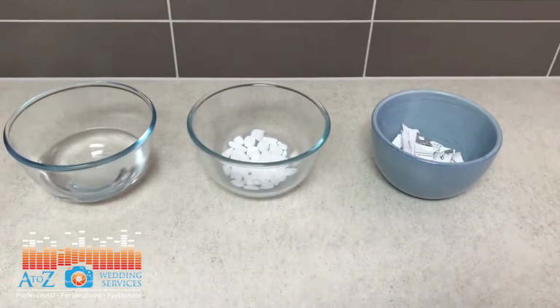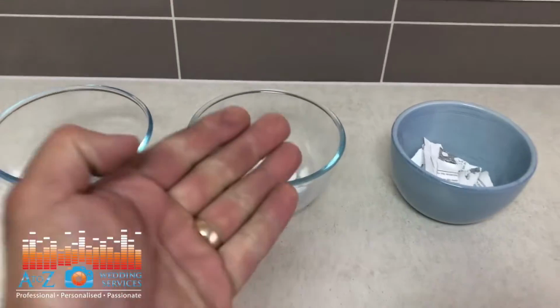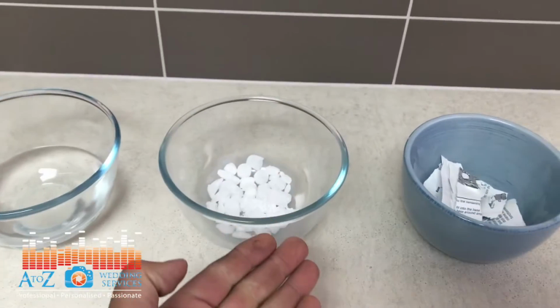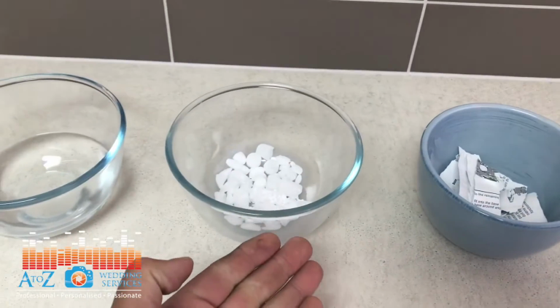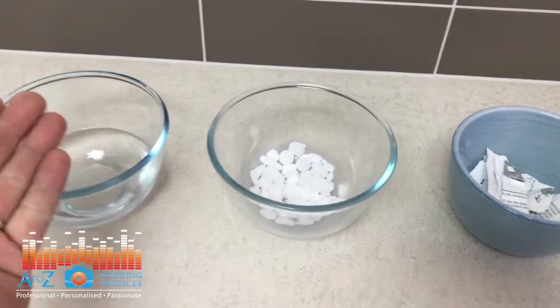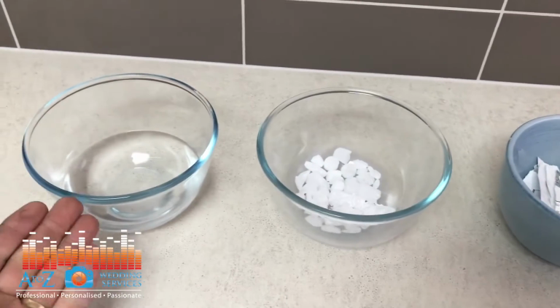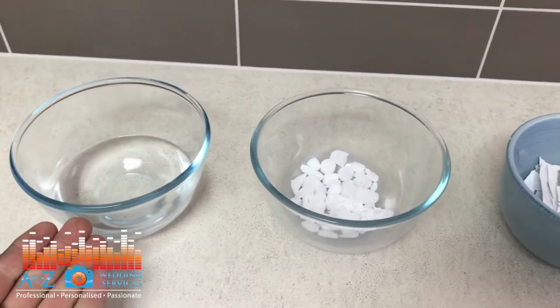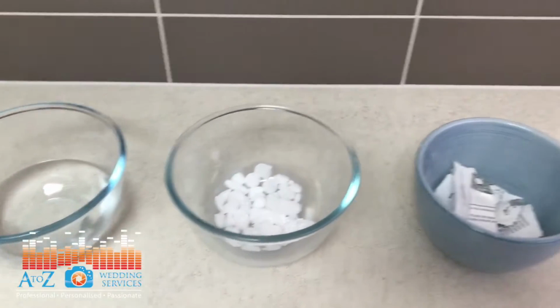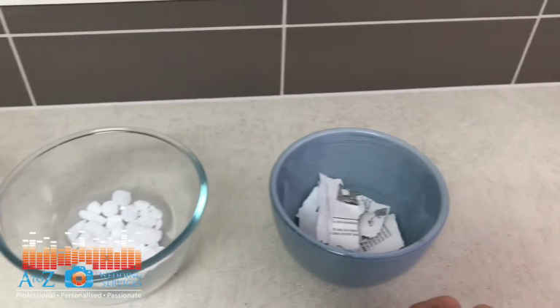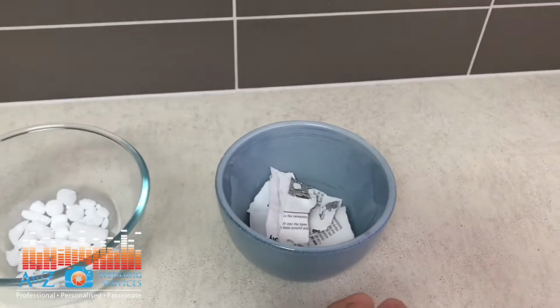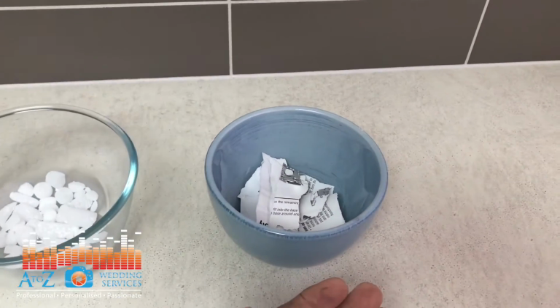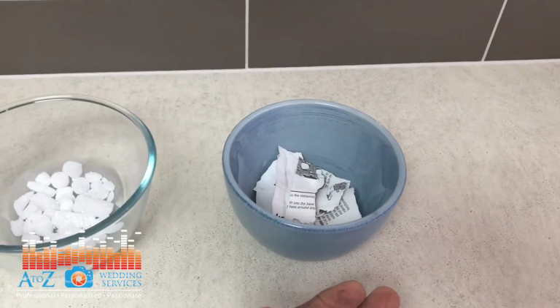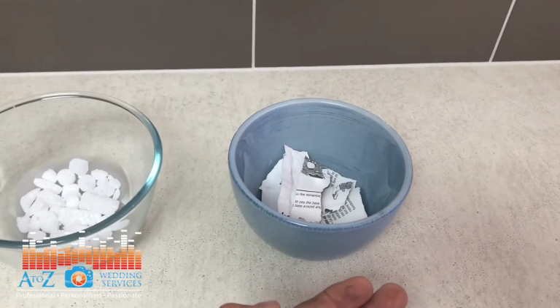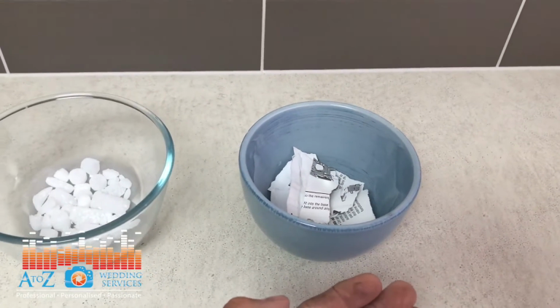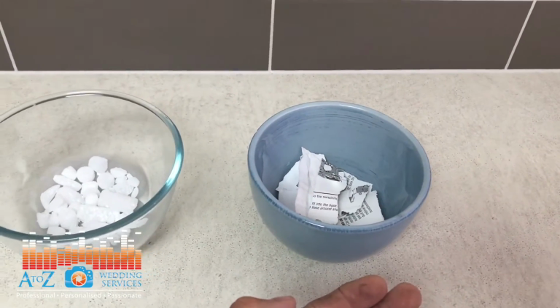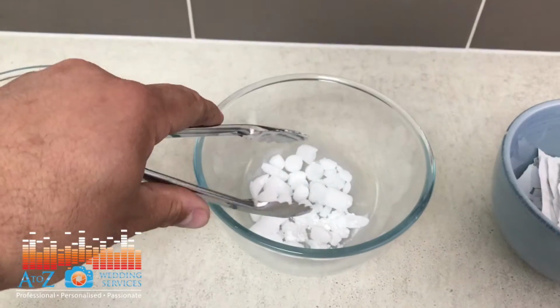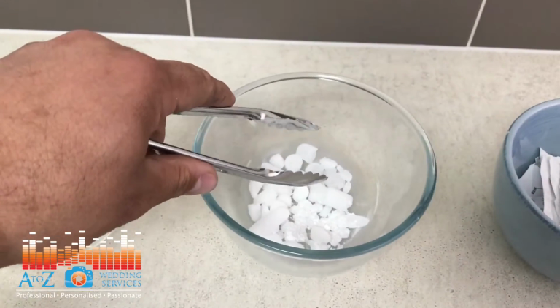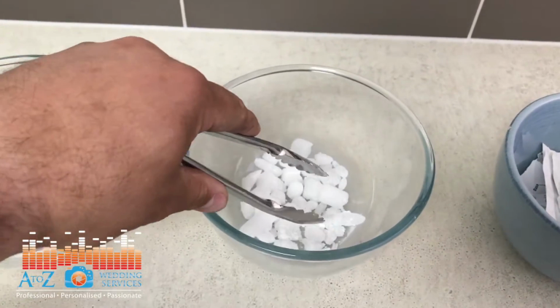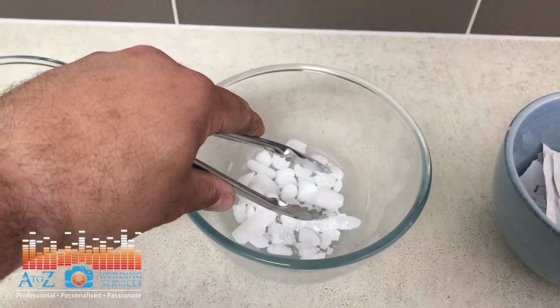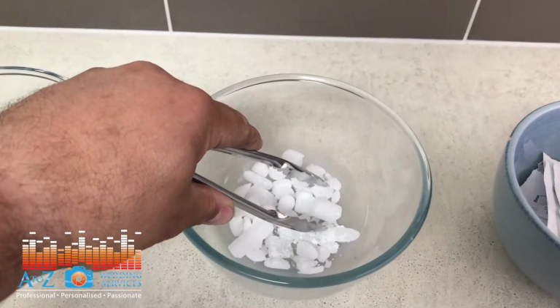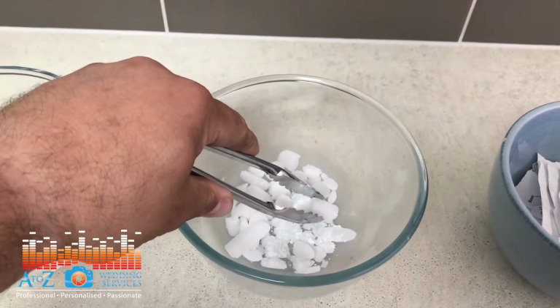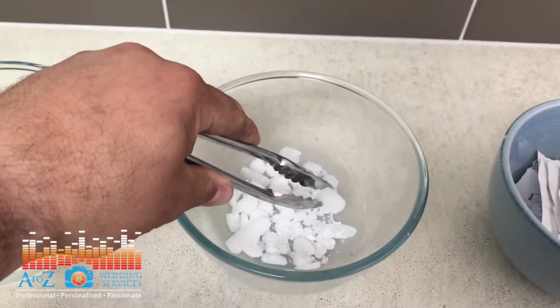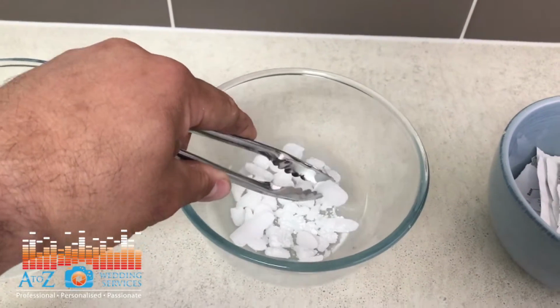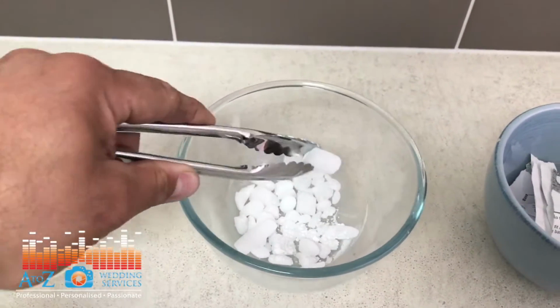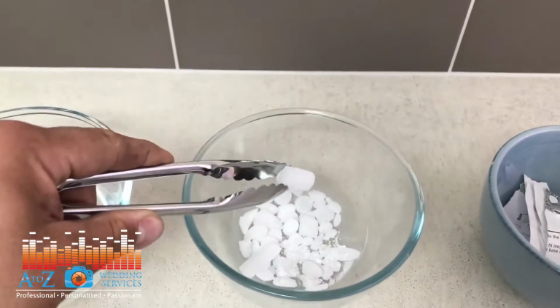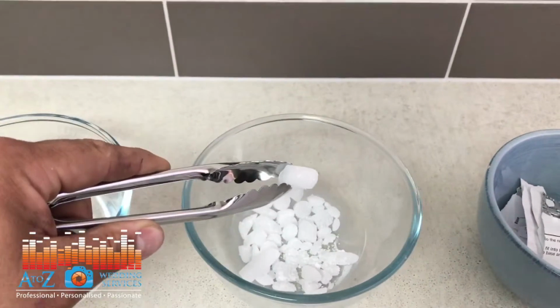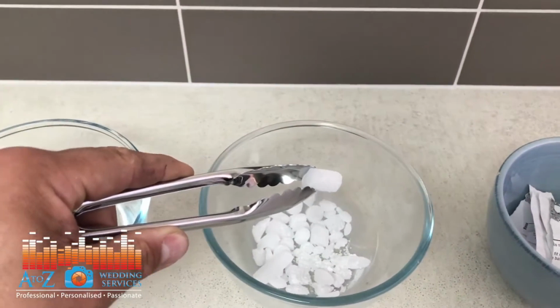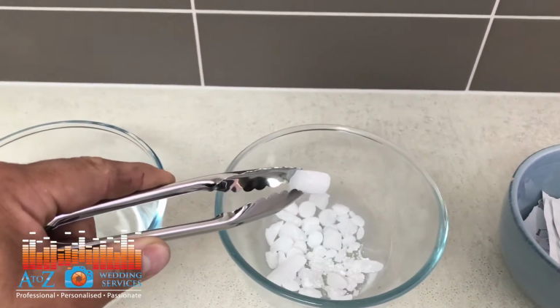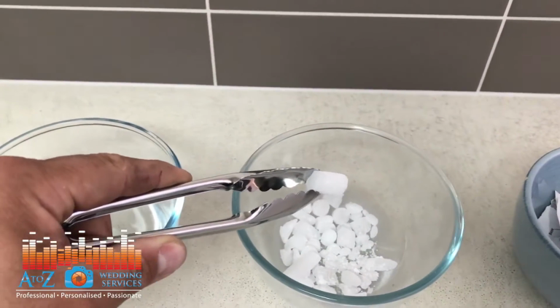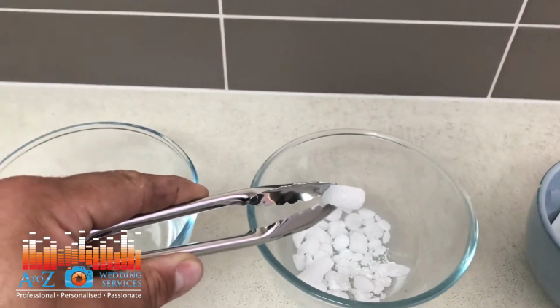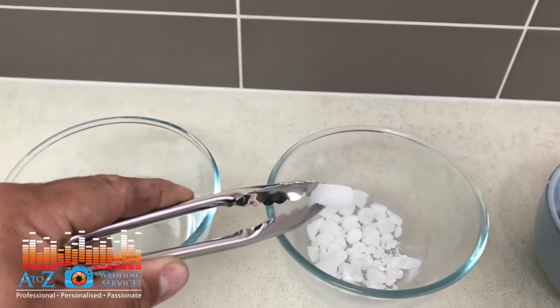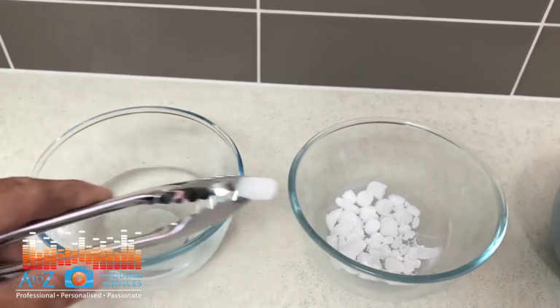So this is dry ice, this is hot water, this is paper for burning. I will add one piece or pellet of dry ice to the hot water to demonstrate what it does.